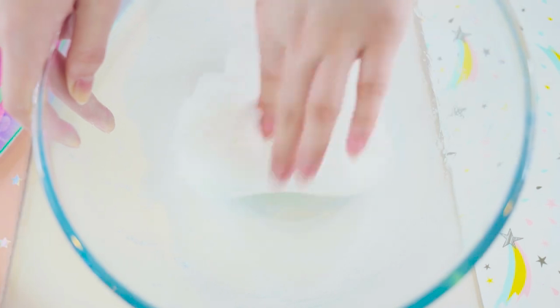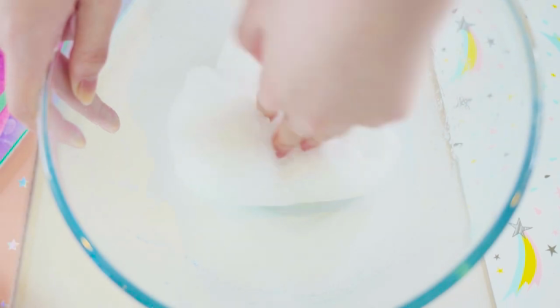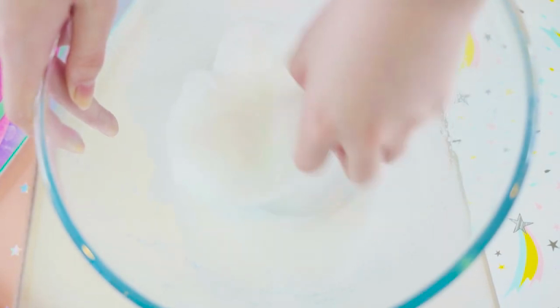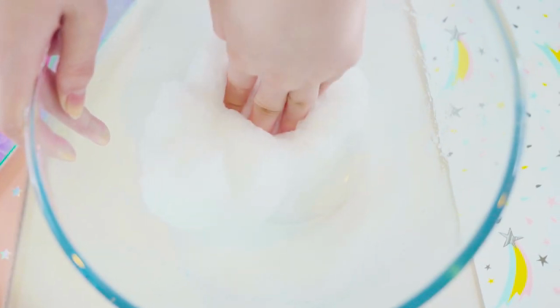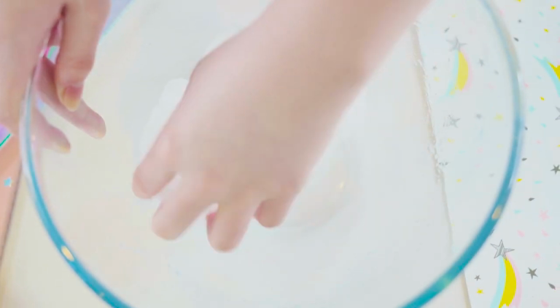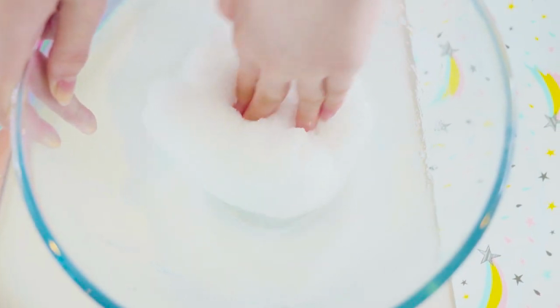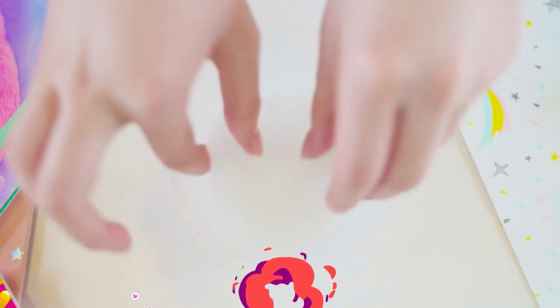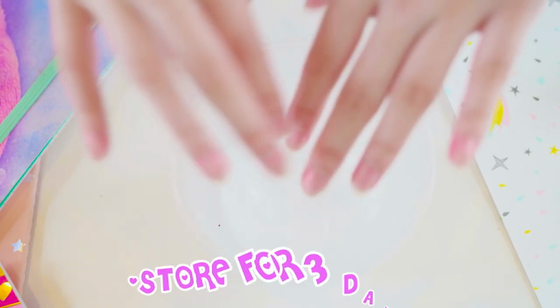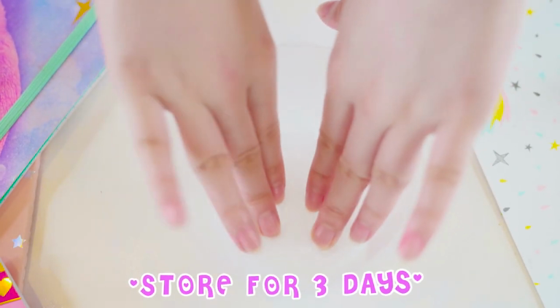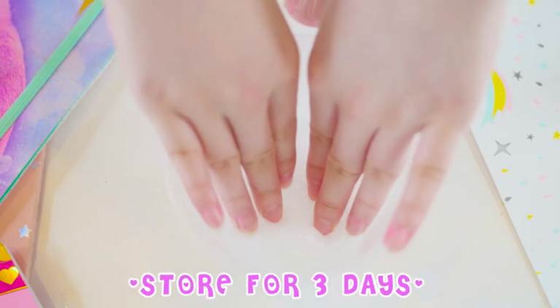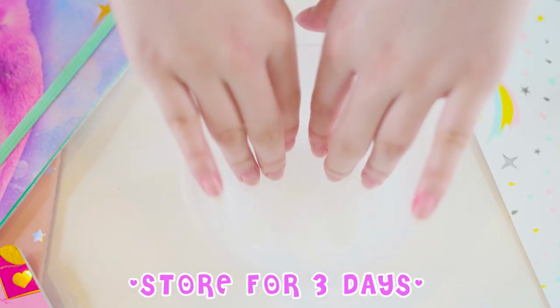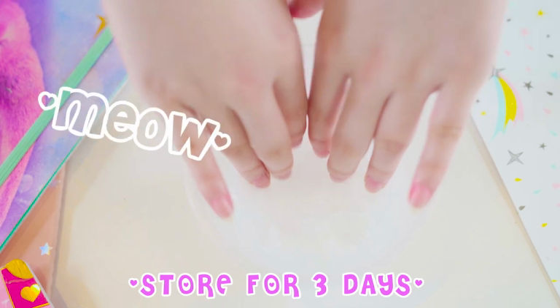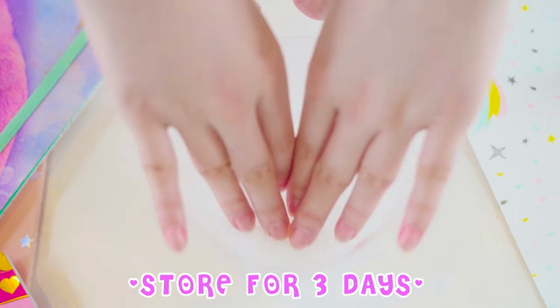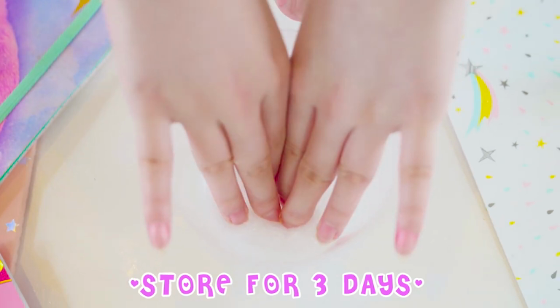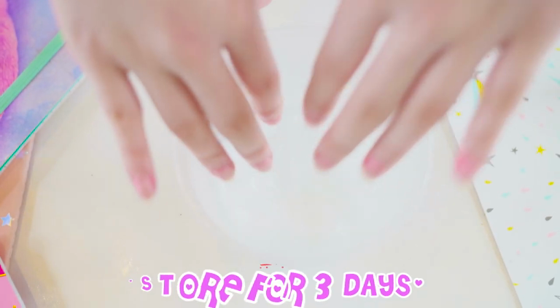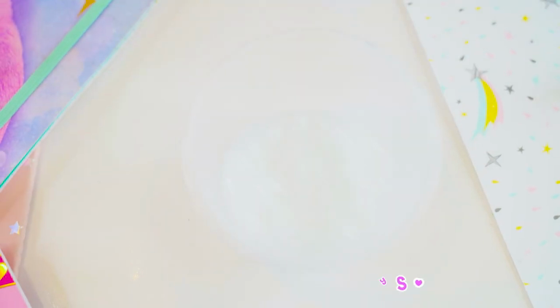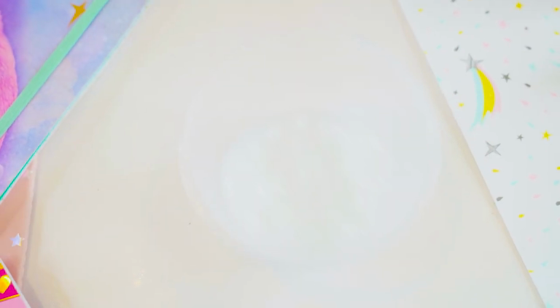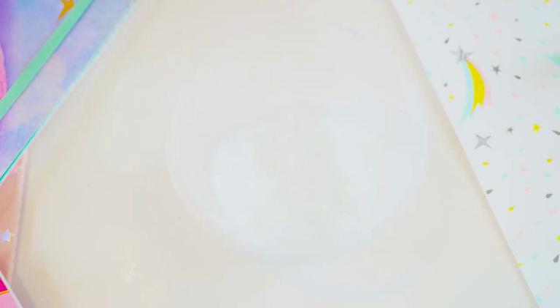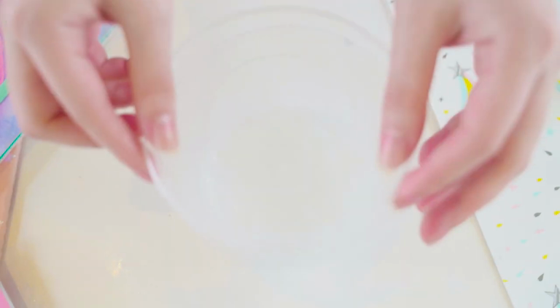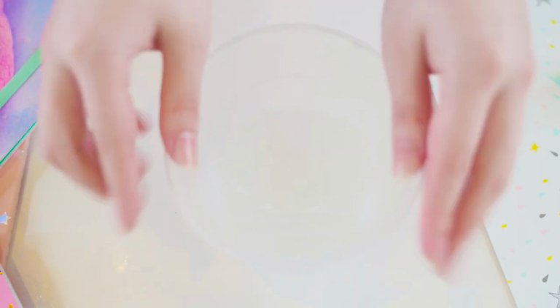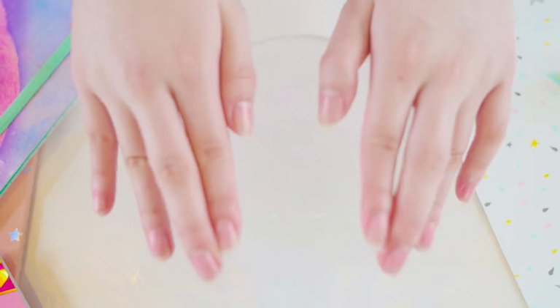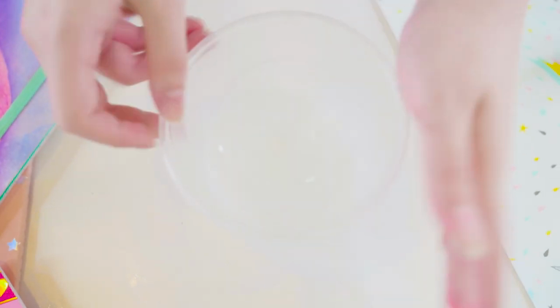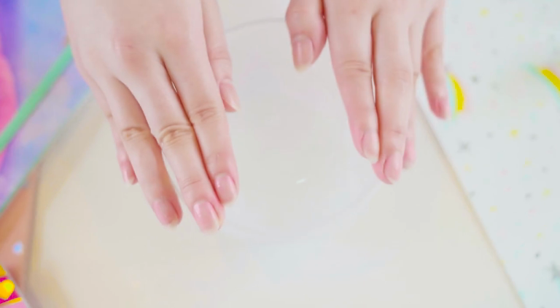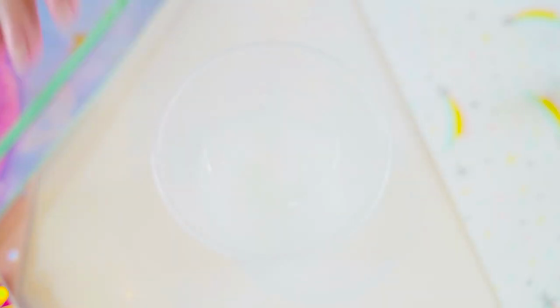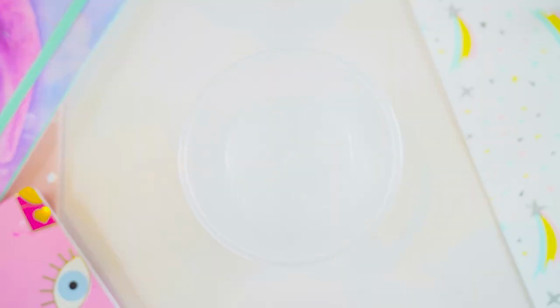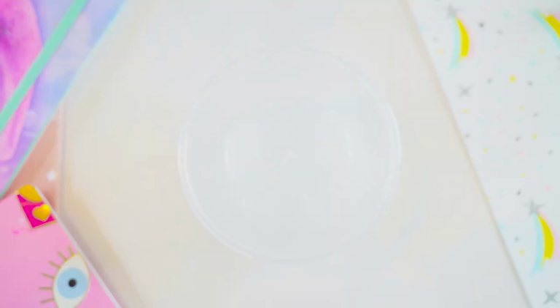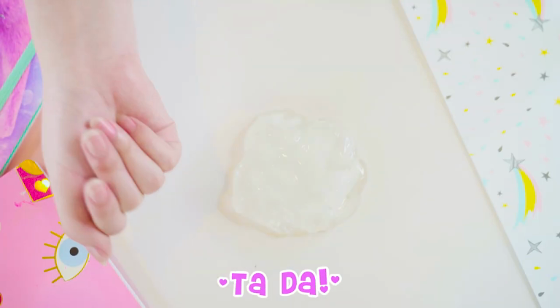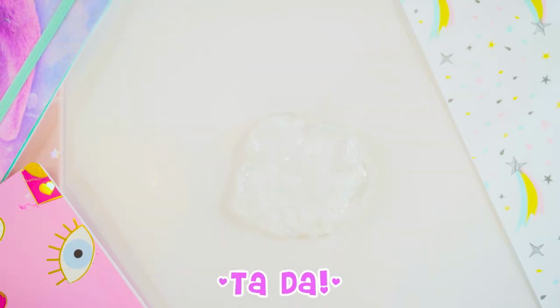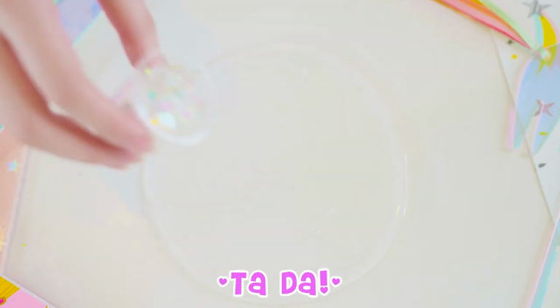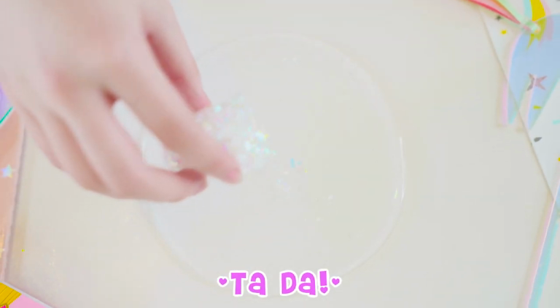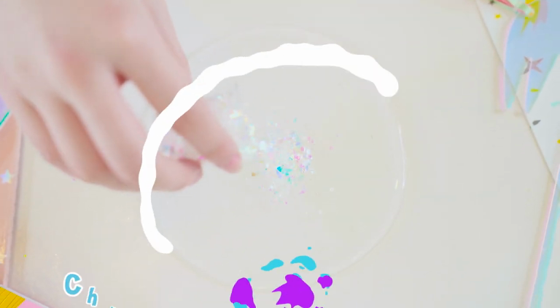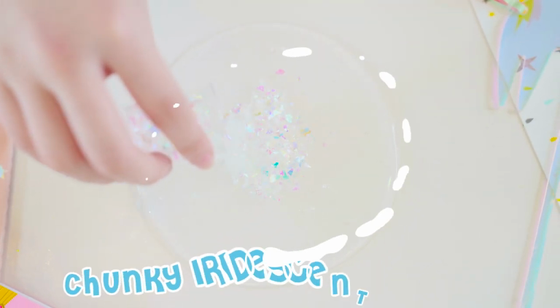Anyway, after massaging the slime a bit more, it is ready to be stored away for three days to let it clear up. All the air bubbles will escape through the top, and you'll end up with a super satisfying slime that is crystal clear.